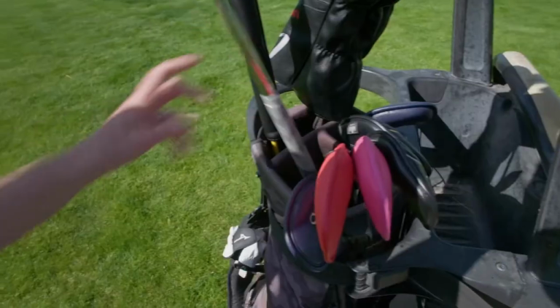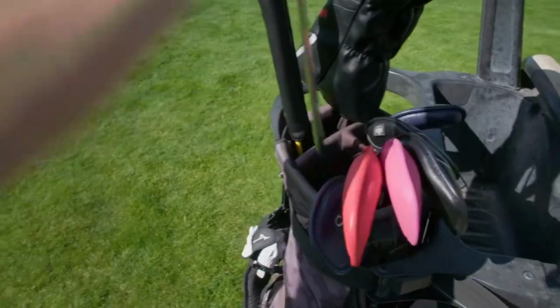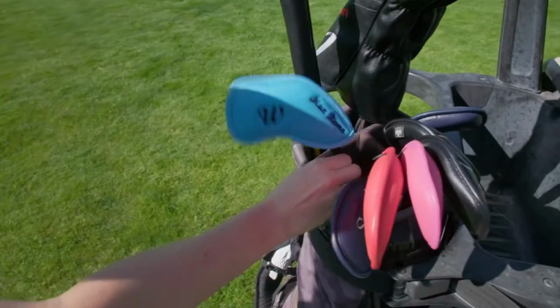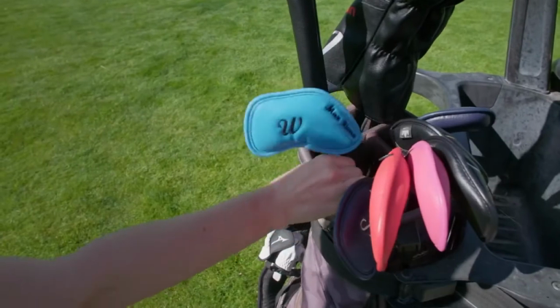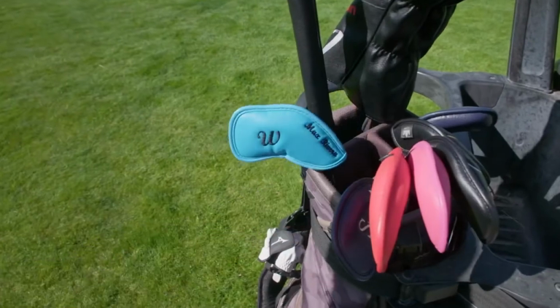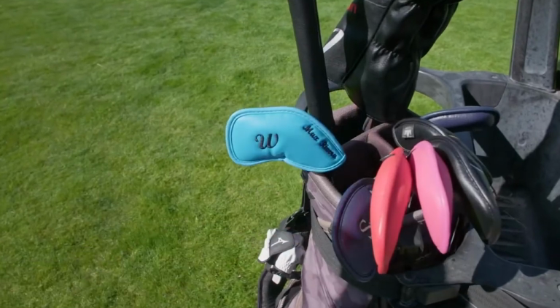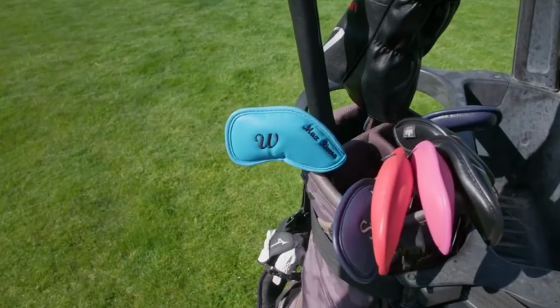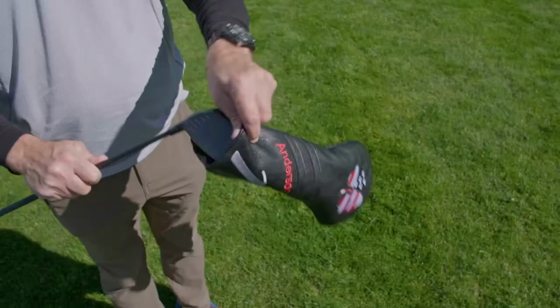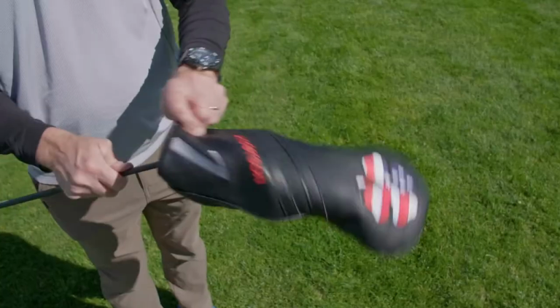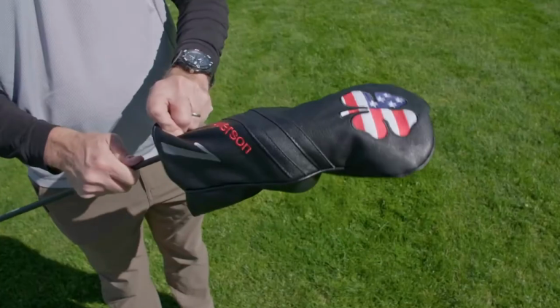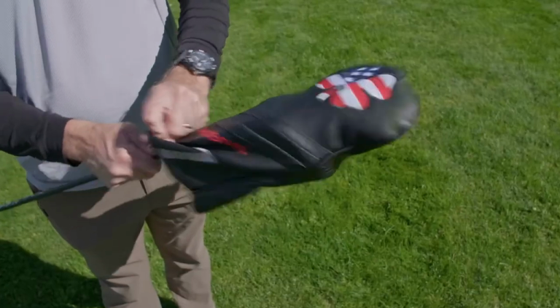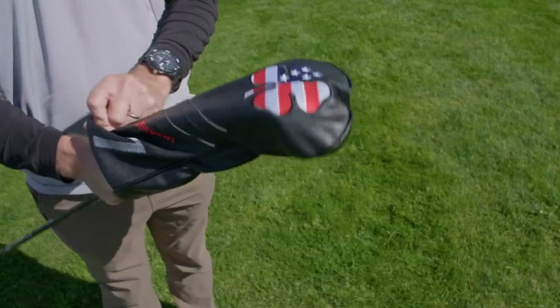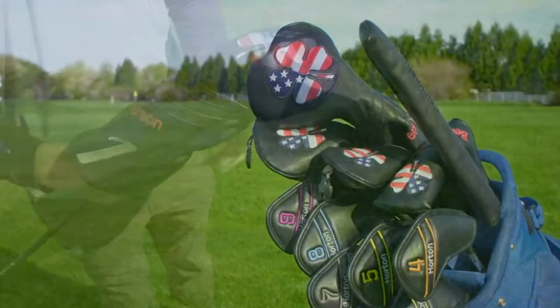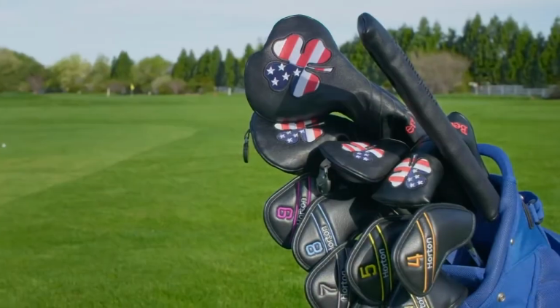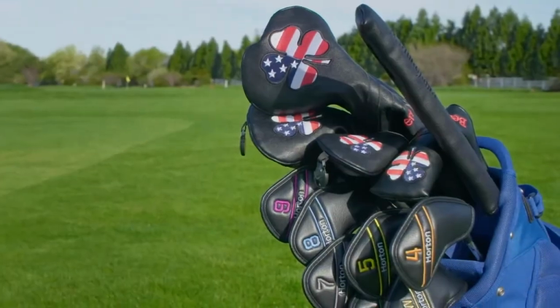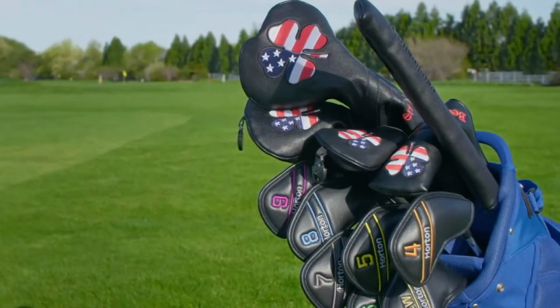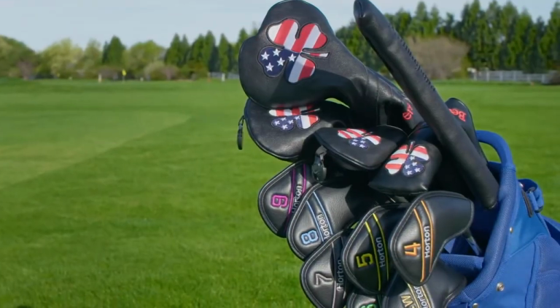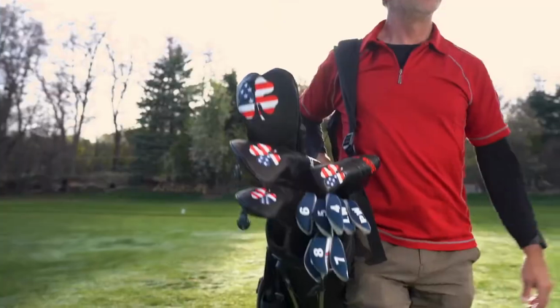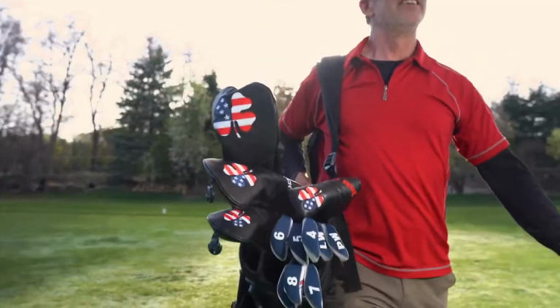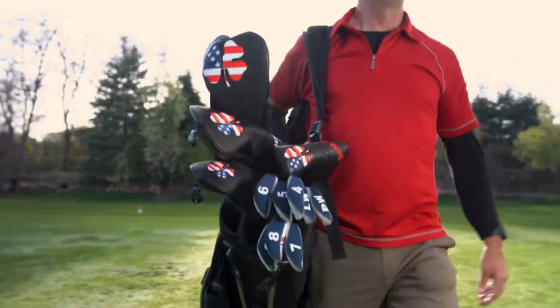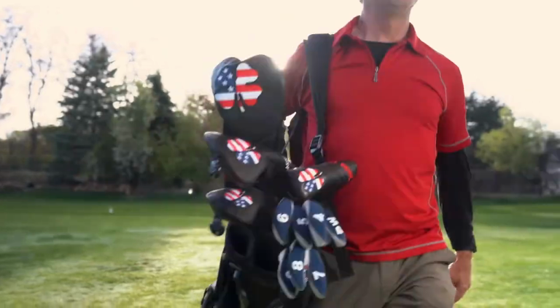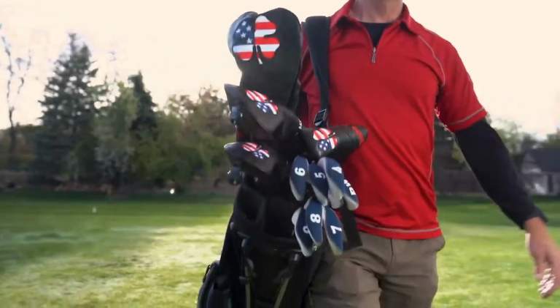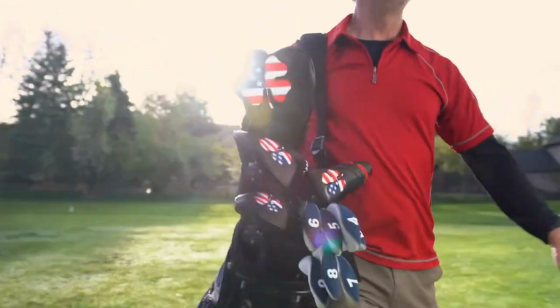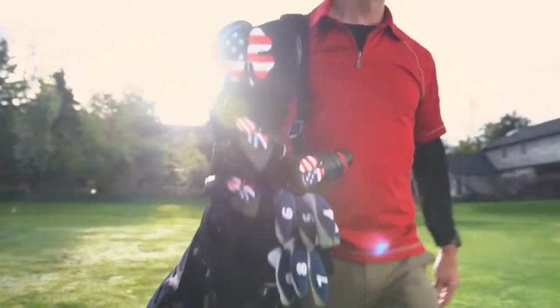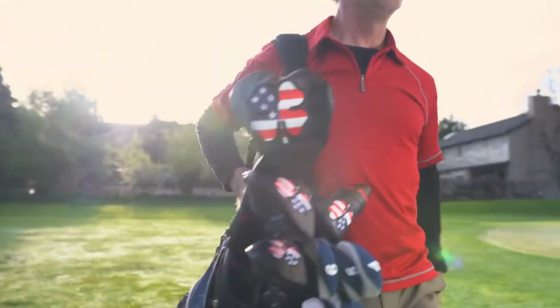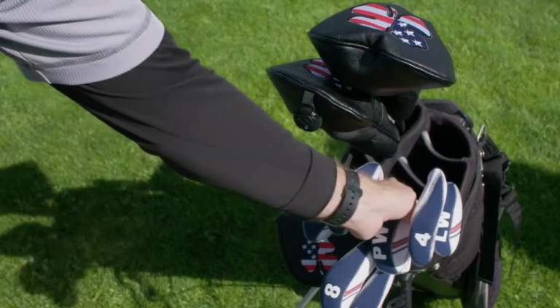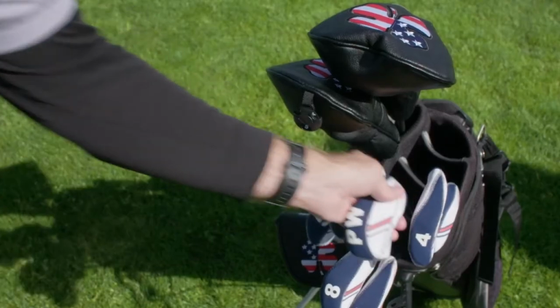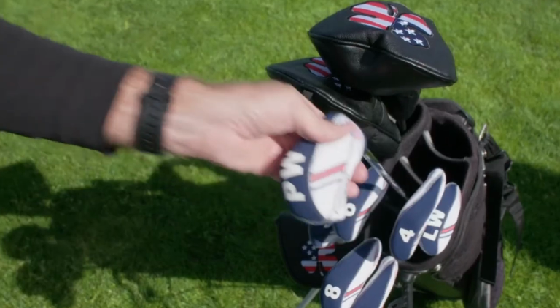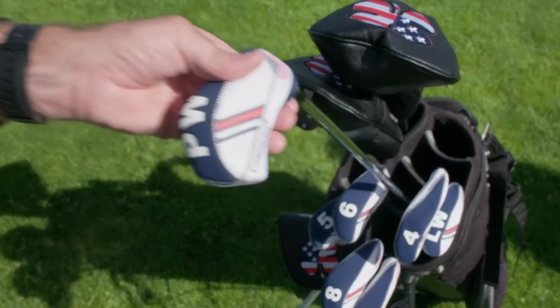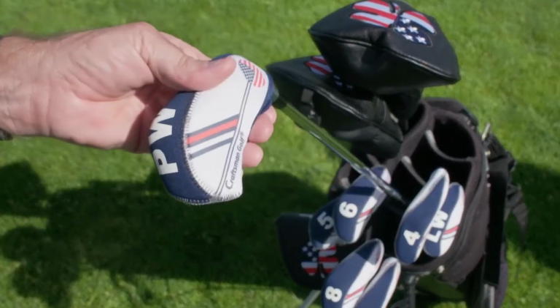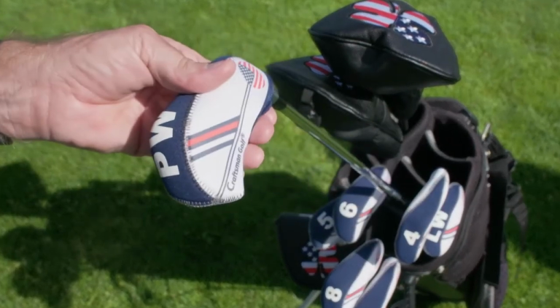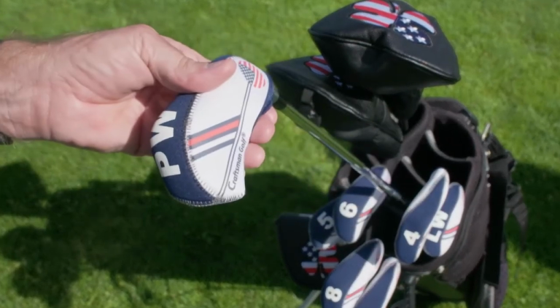Add your name, initials, or a team name. Customize just one piece or an entire set. Makes a great gift for the golfer in your family, for teams, or as a tournament award.